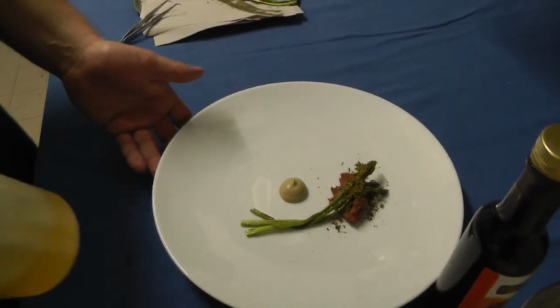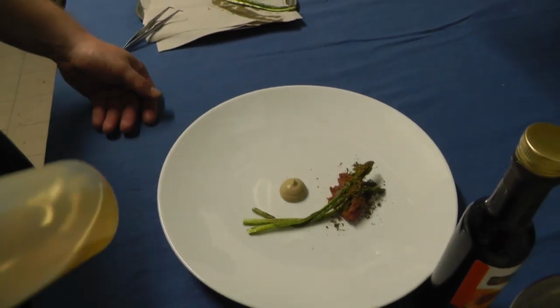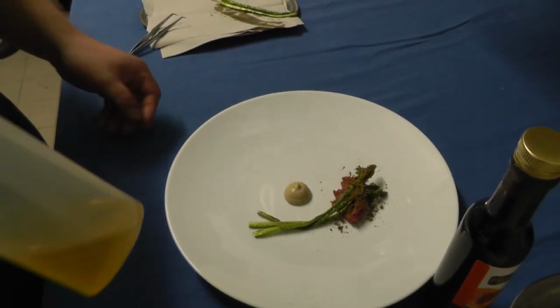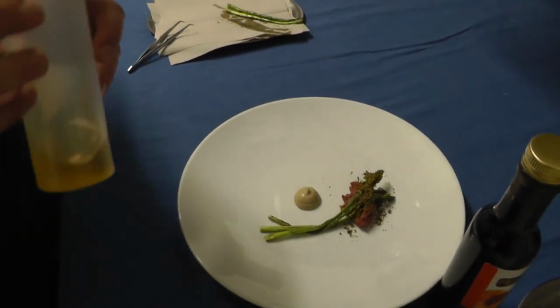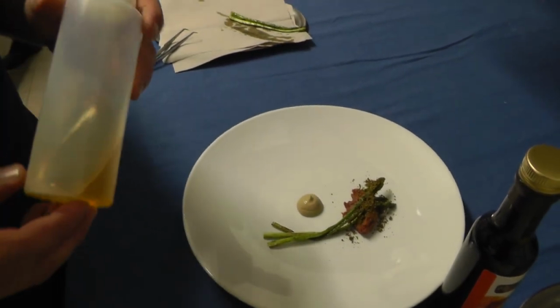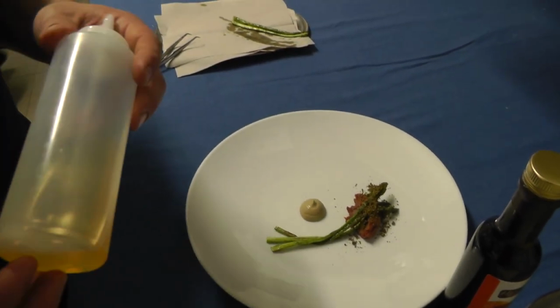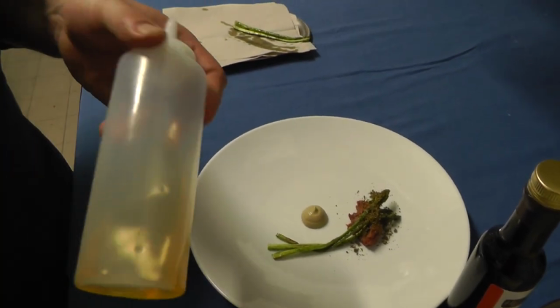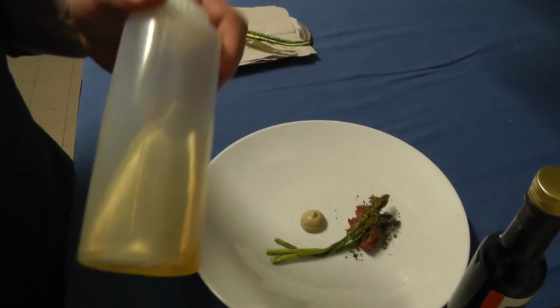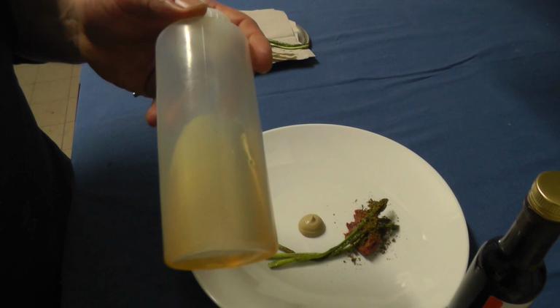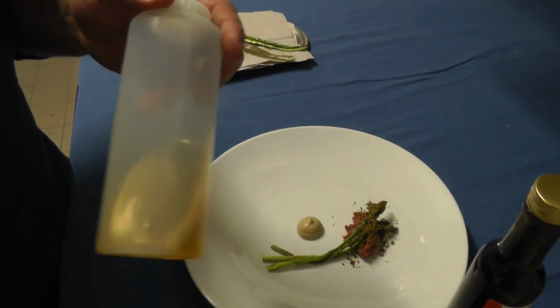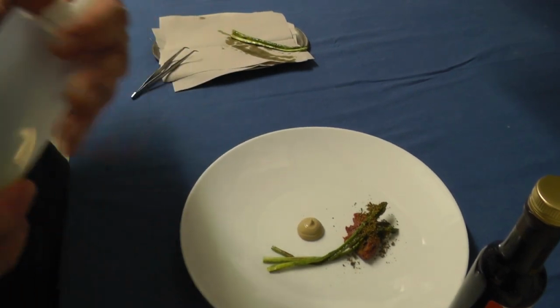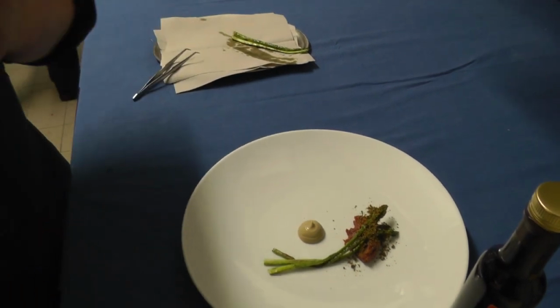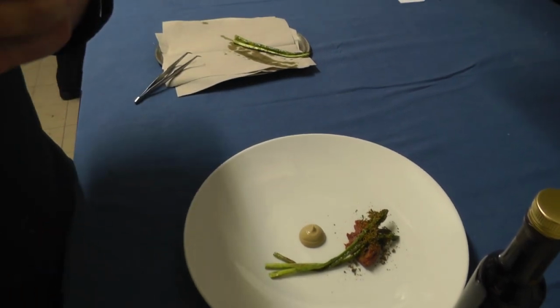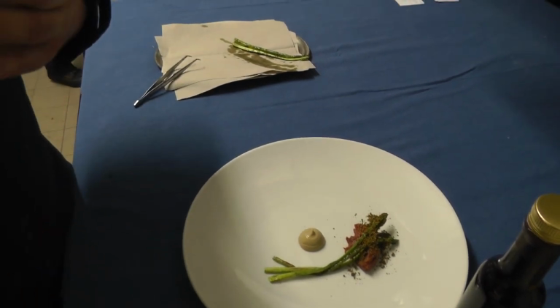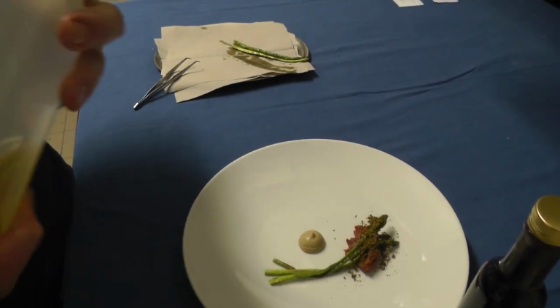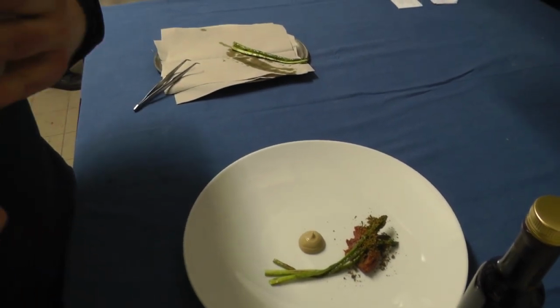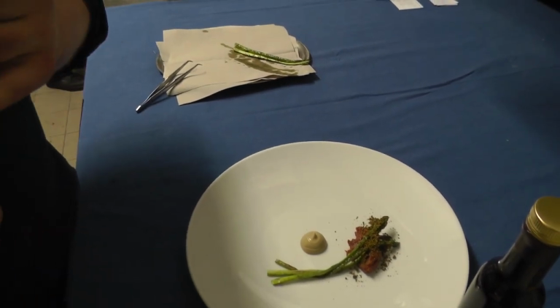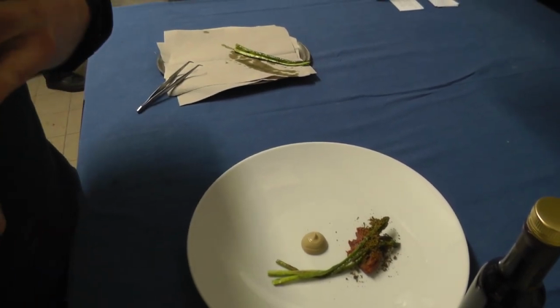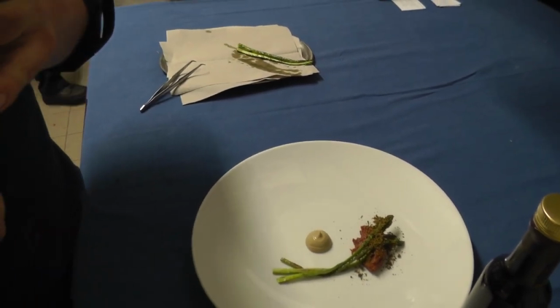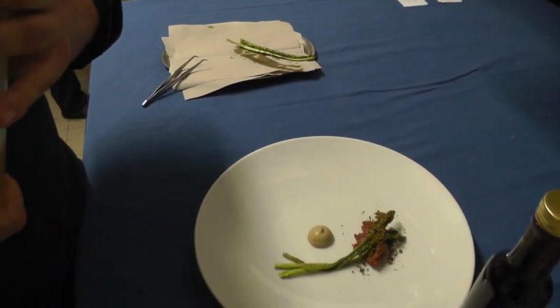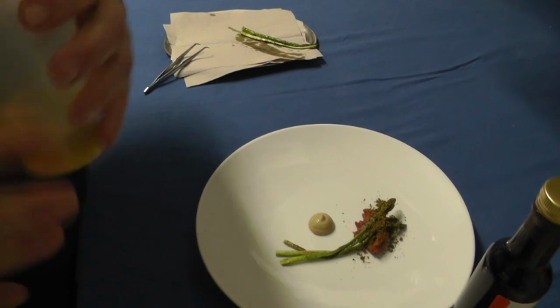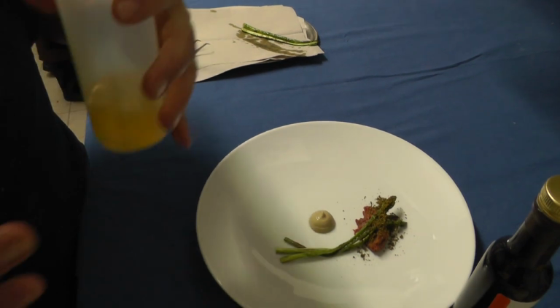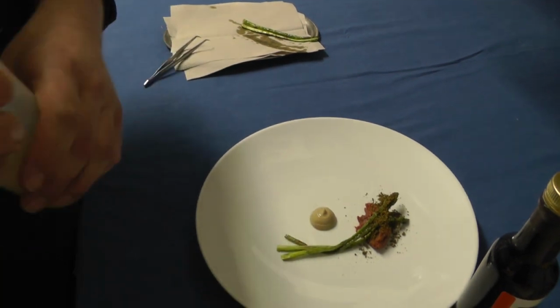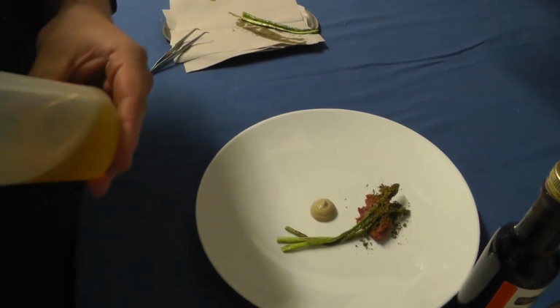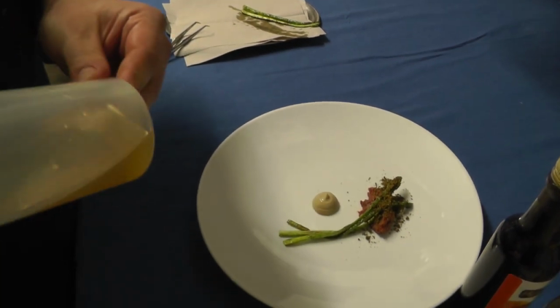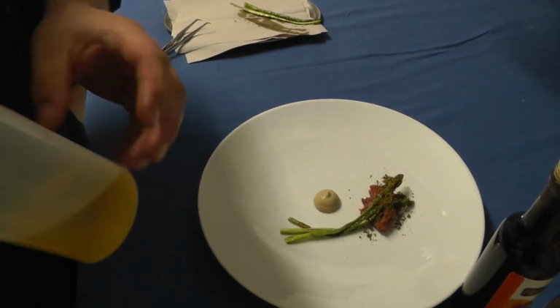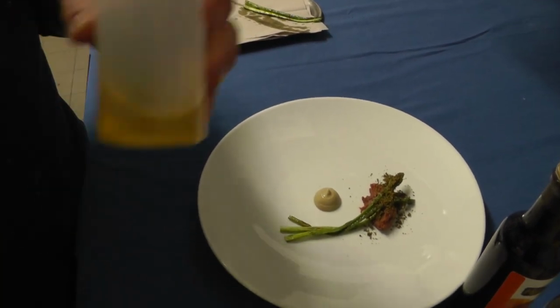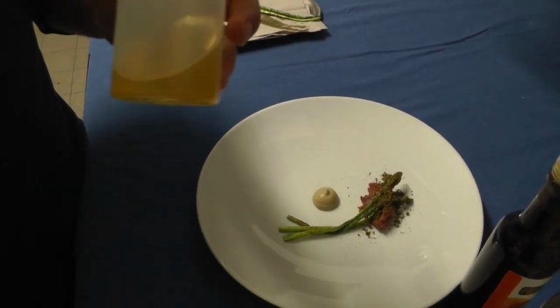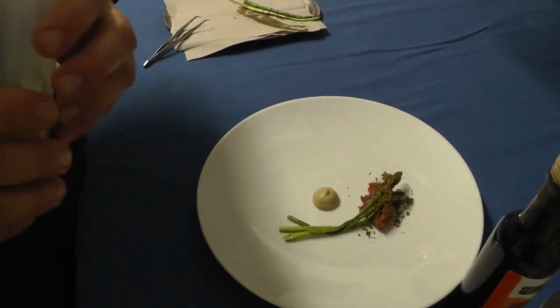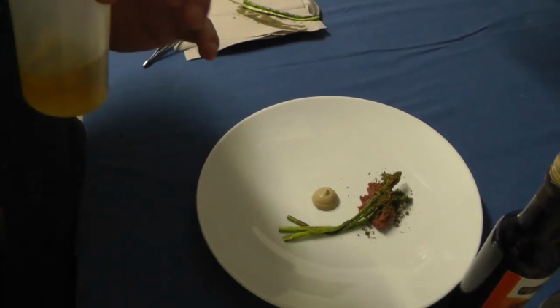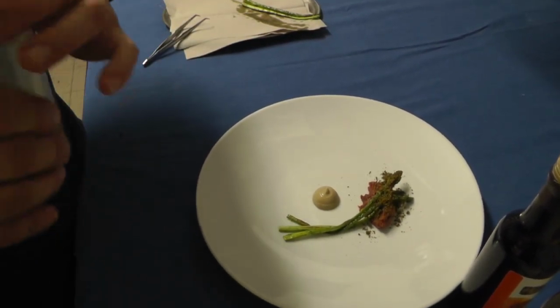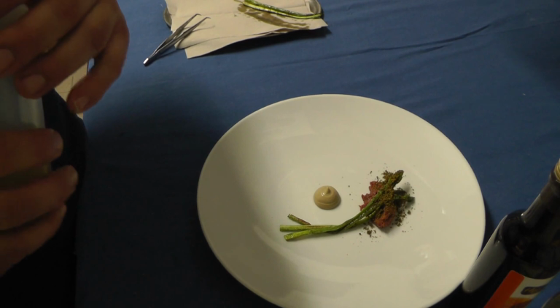Then we have some walnut oil, especially from an oil factory in Austria. It's called Vandler. It's also in Styria — a very high quality oil from Austria.